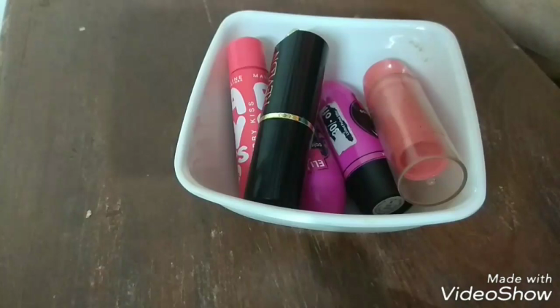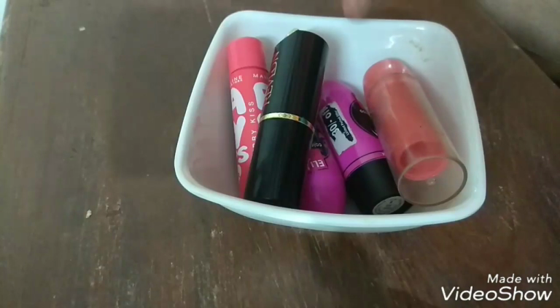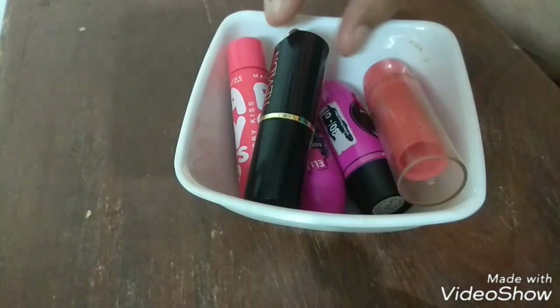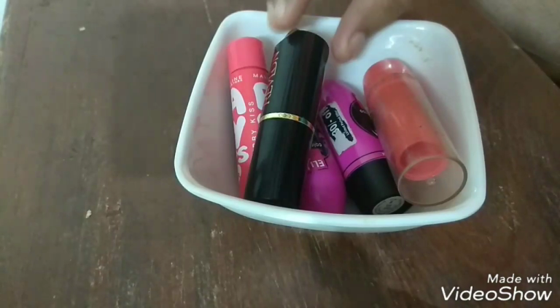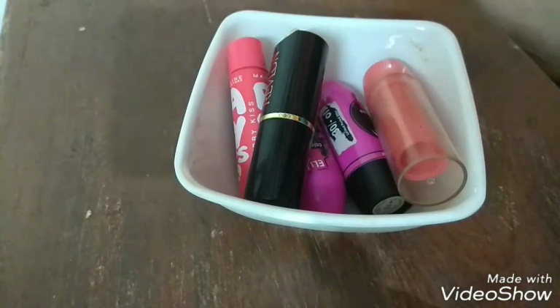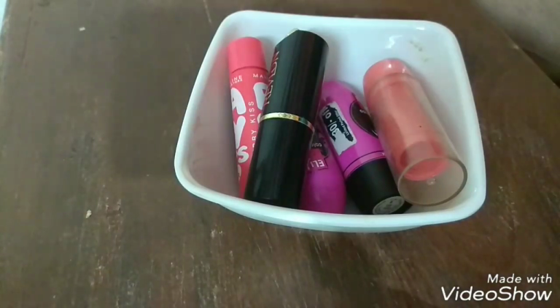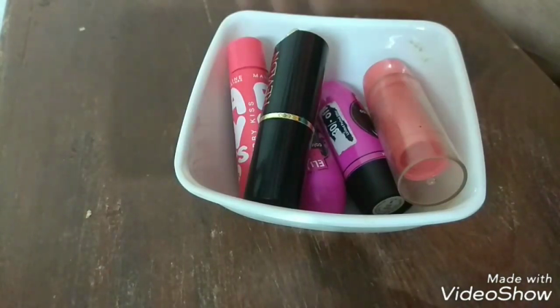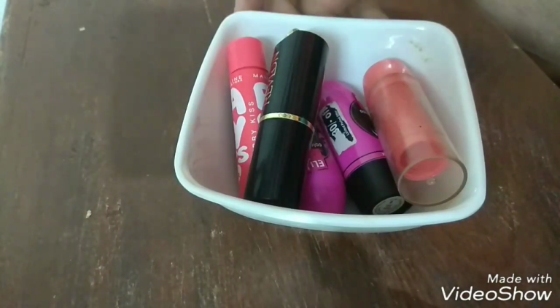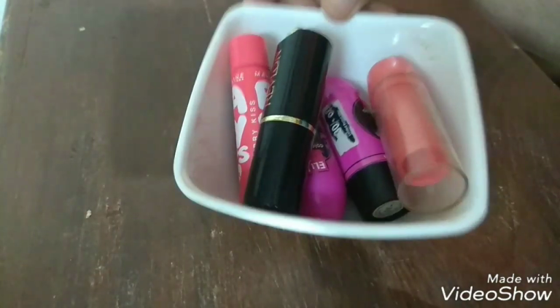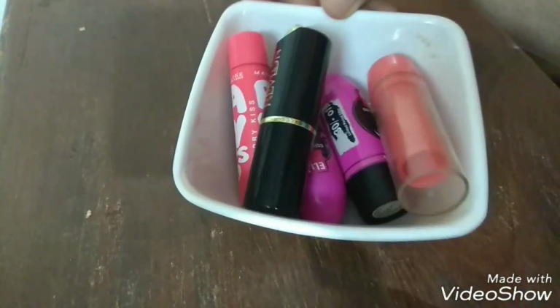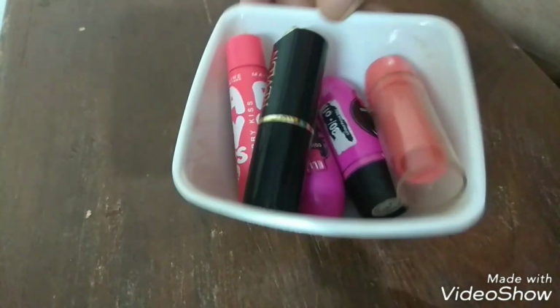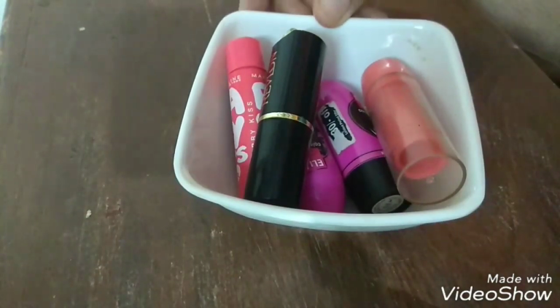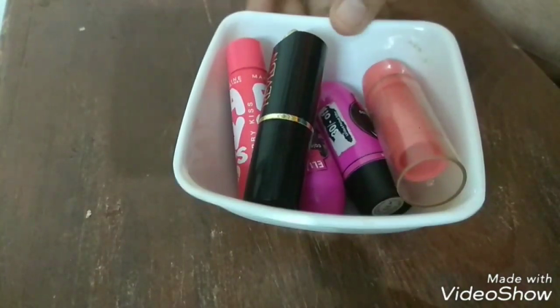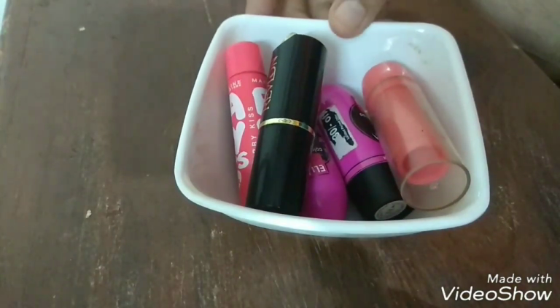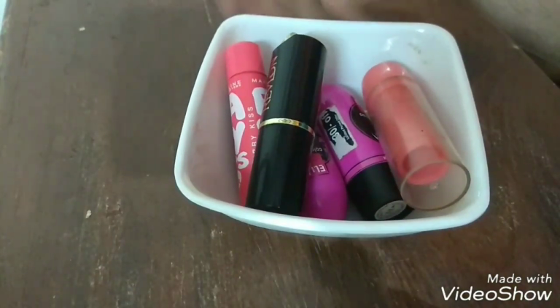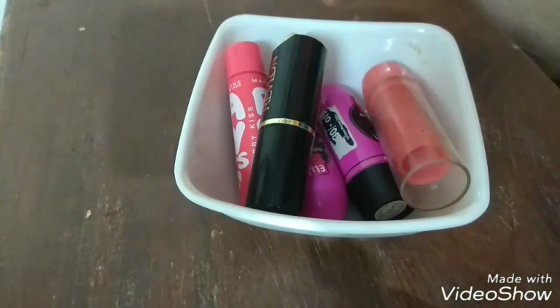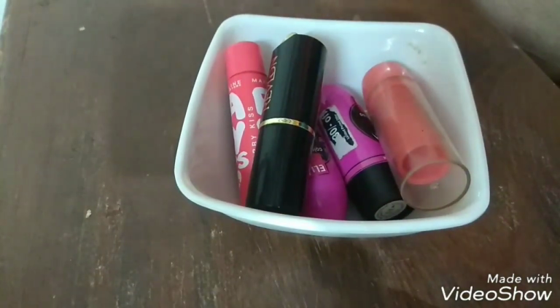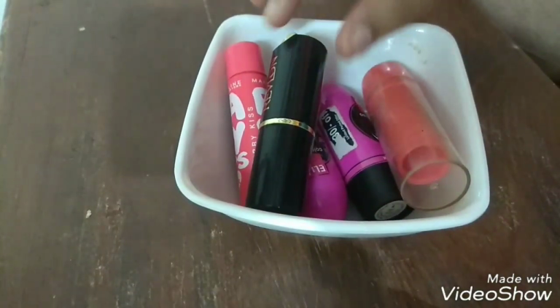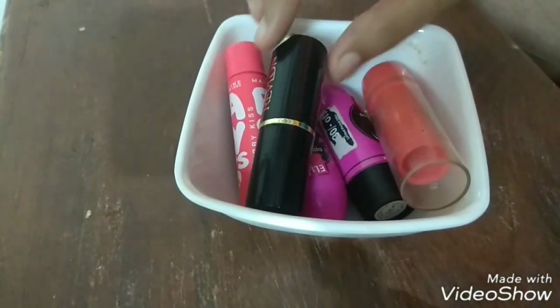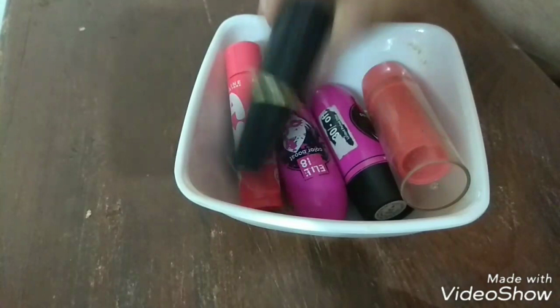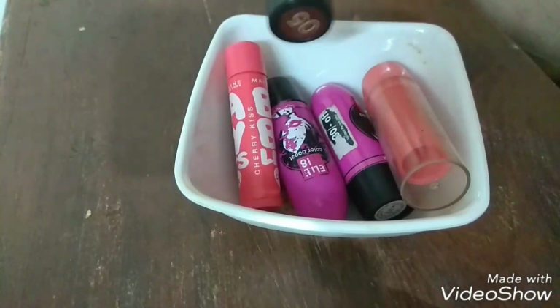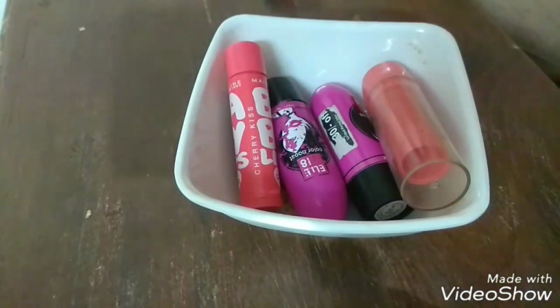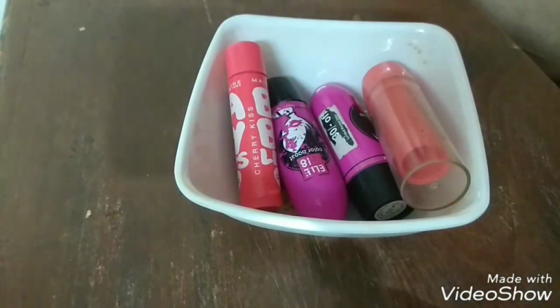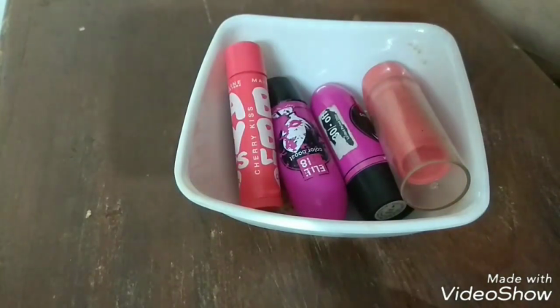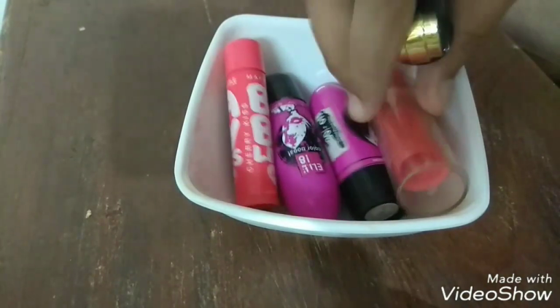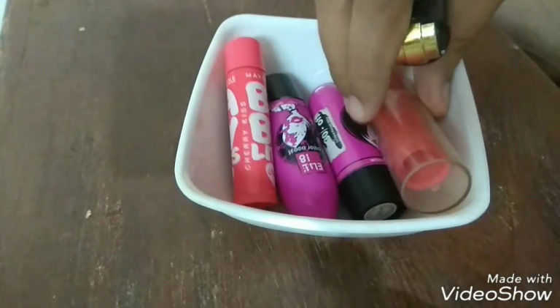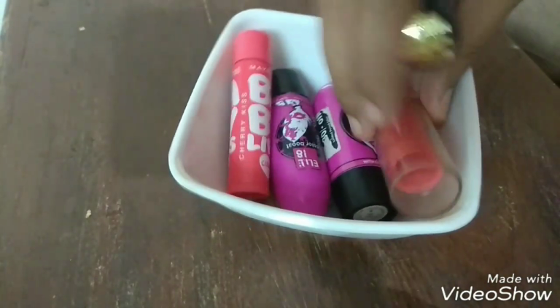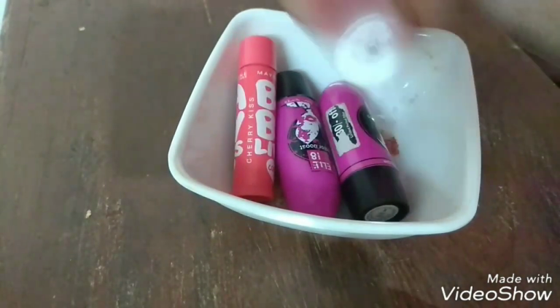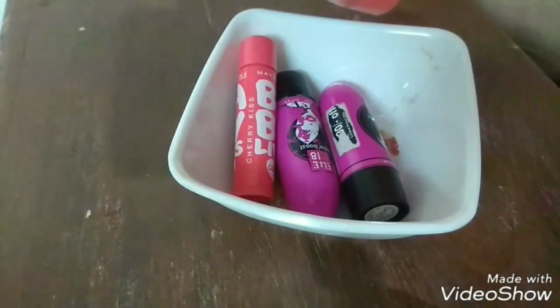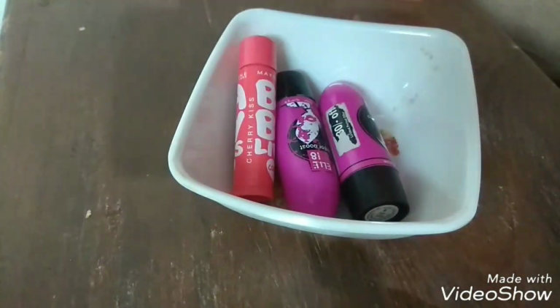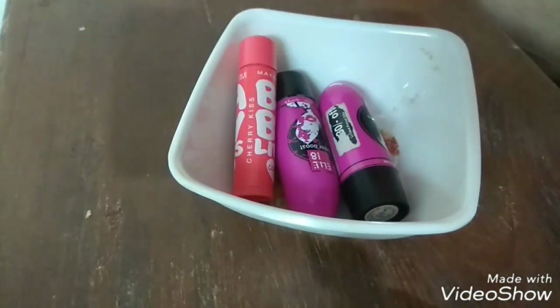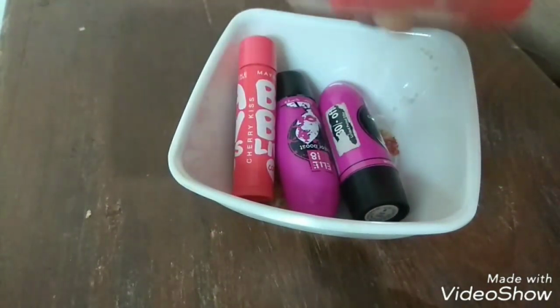Welcome to my channel. Today I am going to tell you how I am going to use my unused lipsticks. These are some lipsticks which I am bored of and which I do not use.